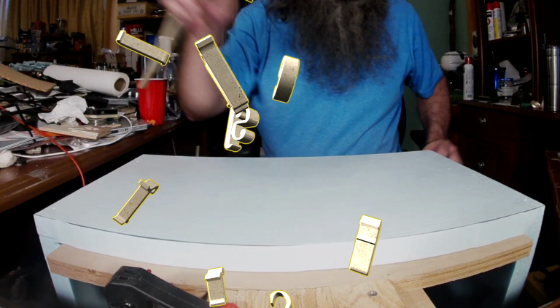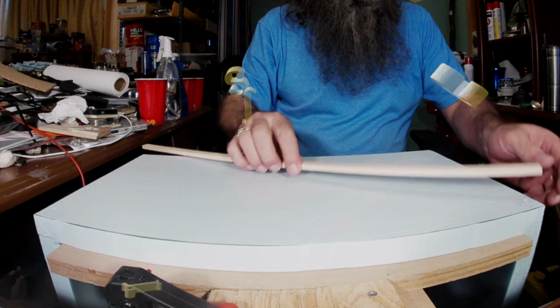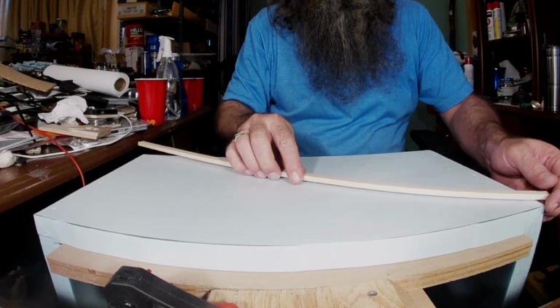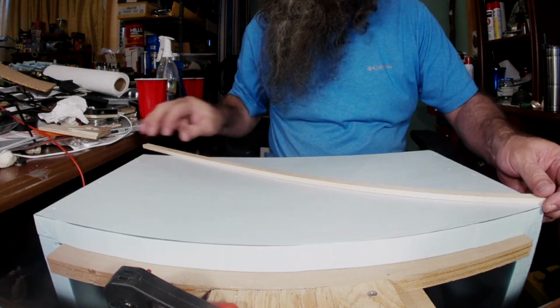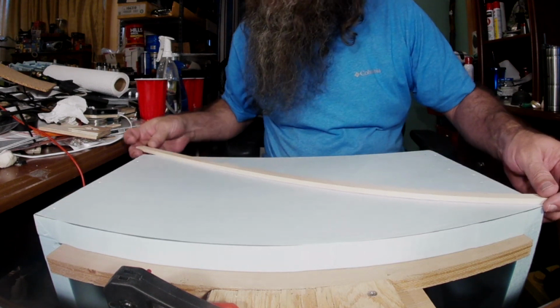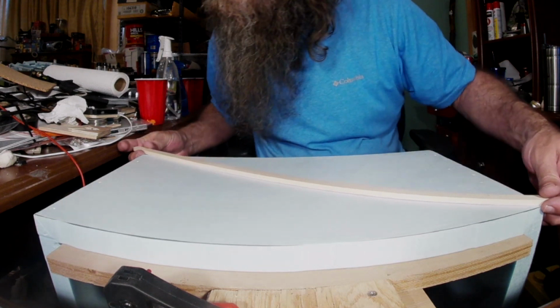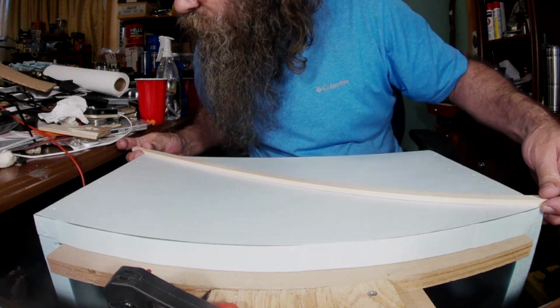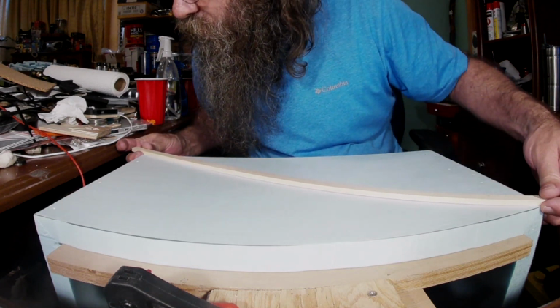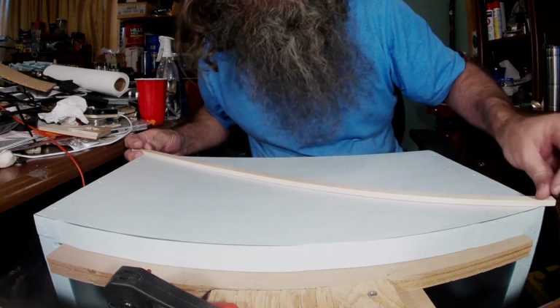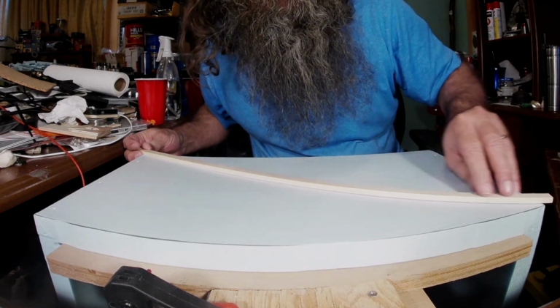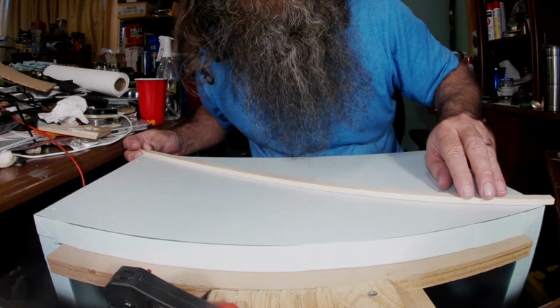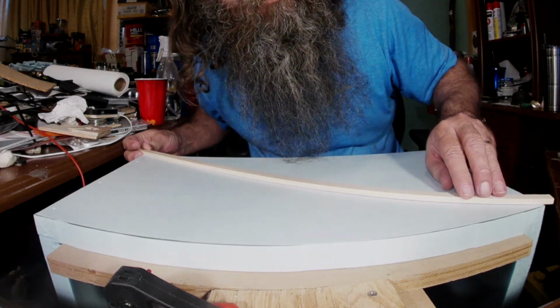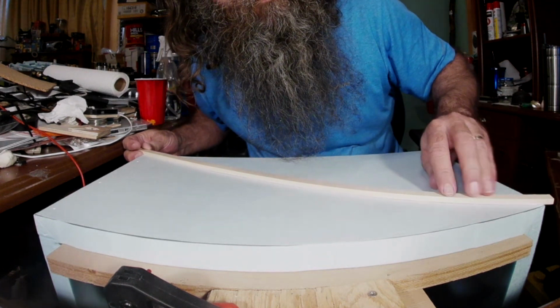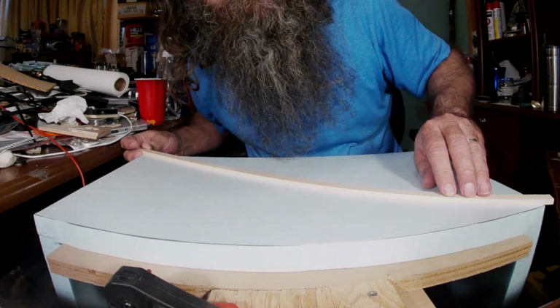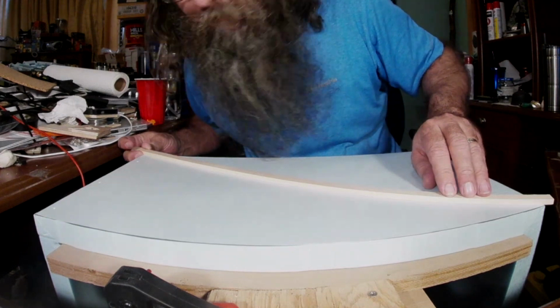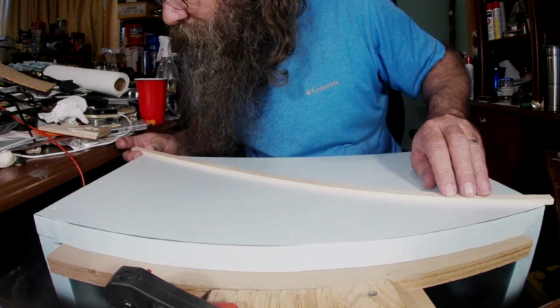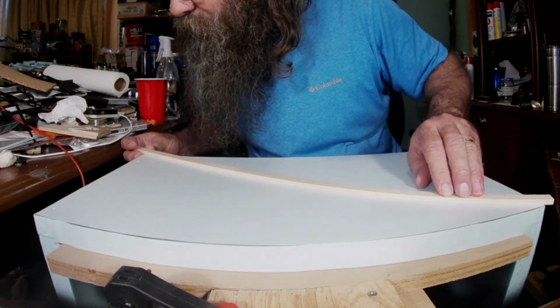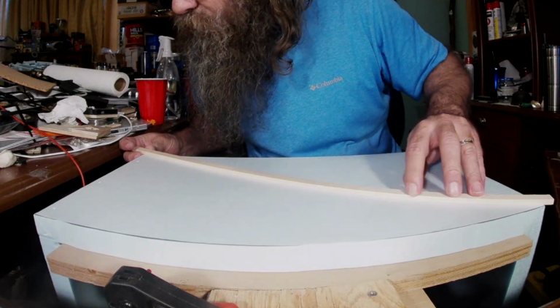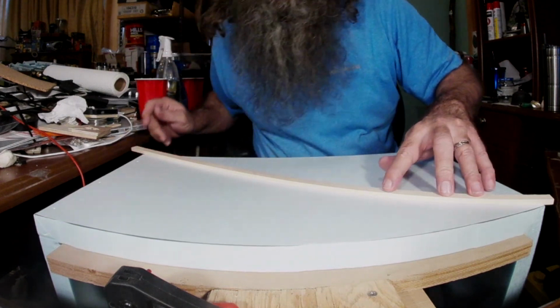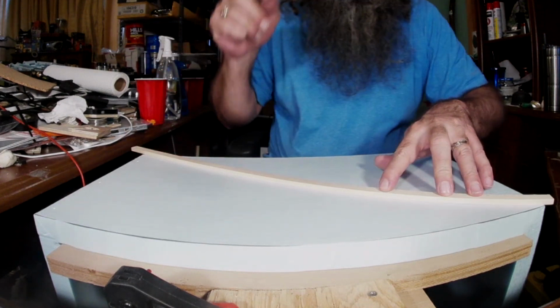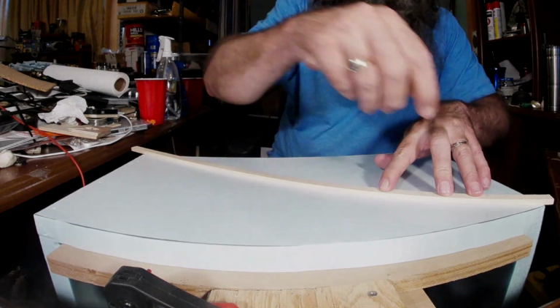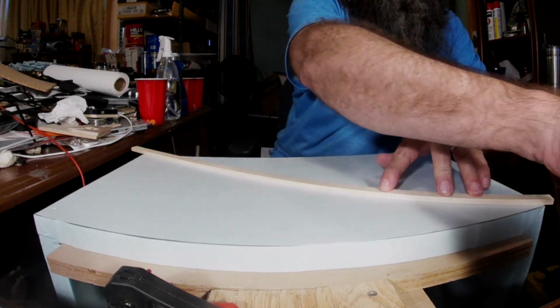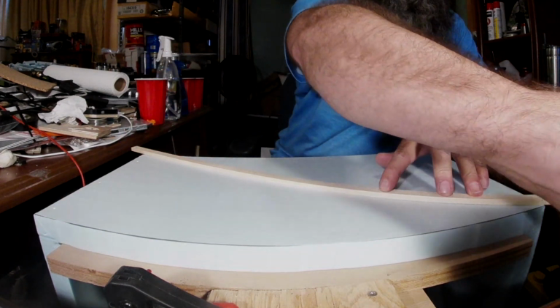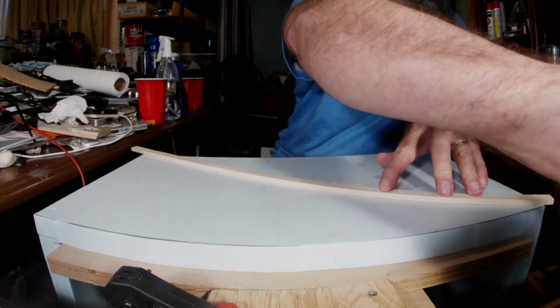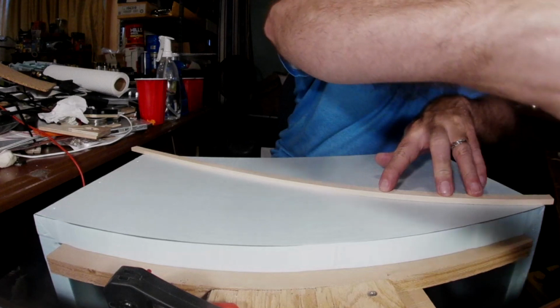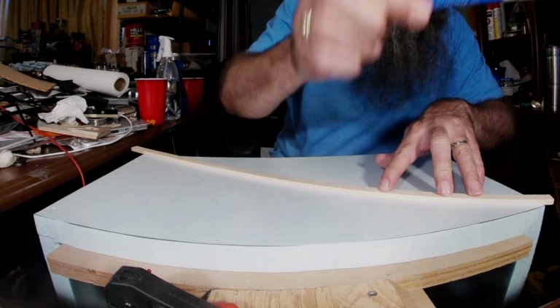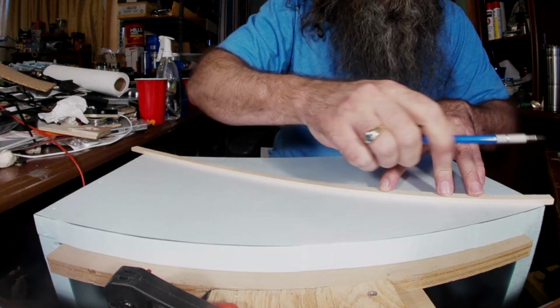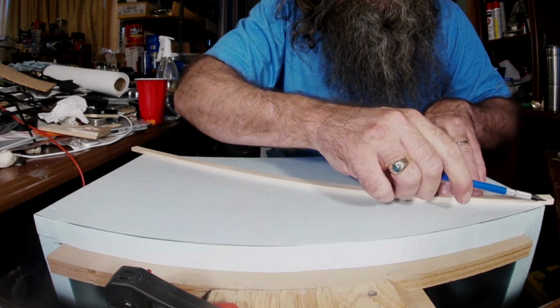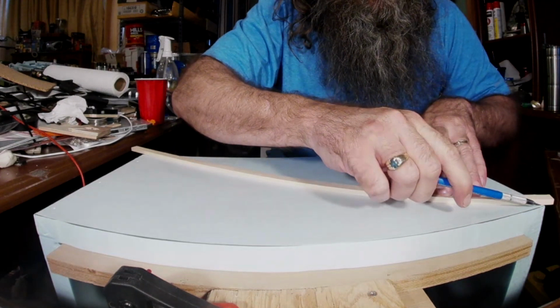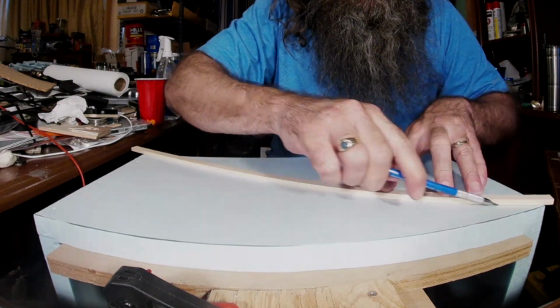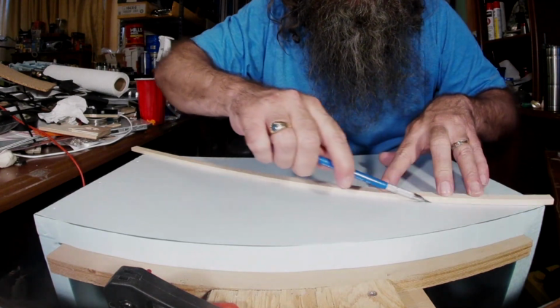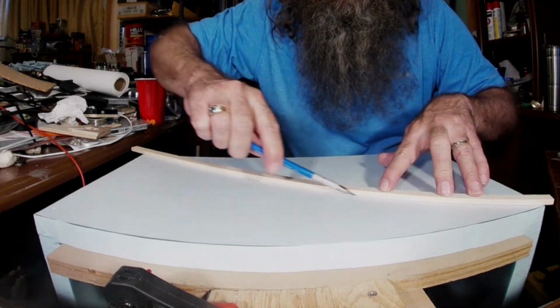Greetings, this is Sean and today I'm continuing on with the walls for the kitchen project that I'm doing. What I'm doing here is trying to find the center of this particular wall.